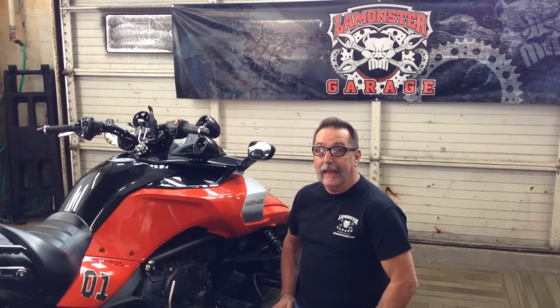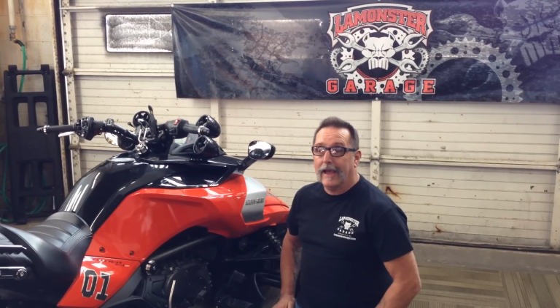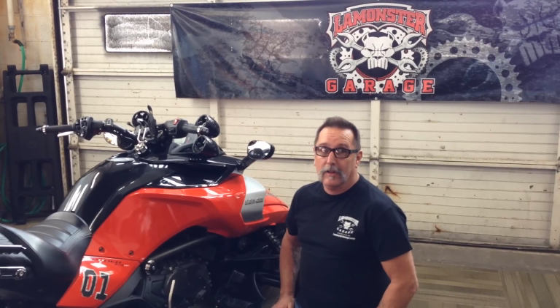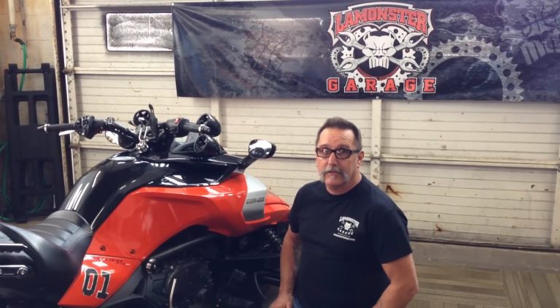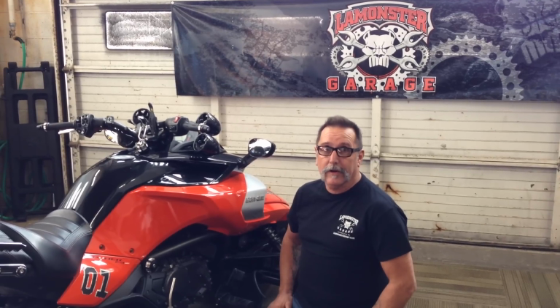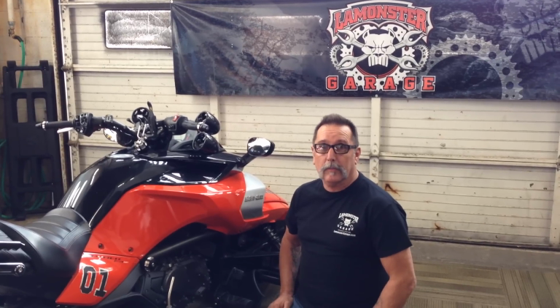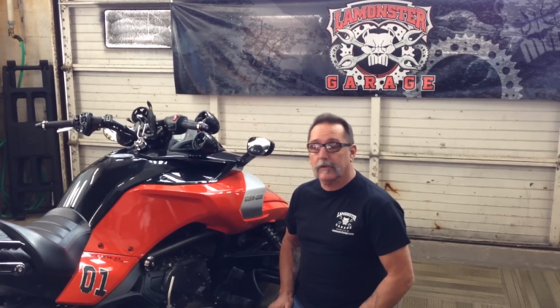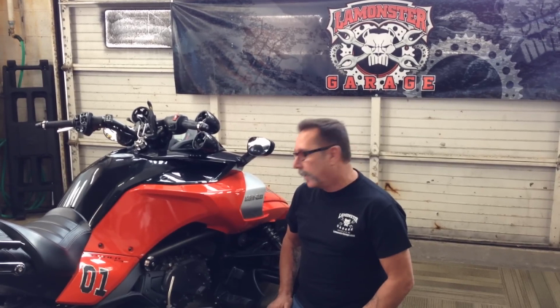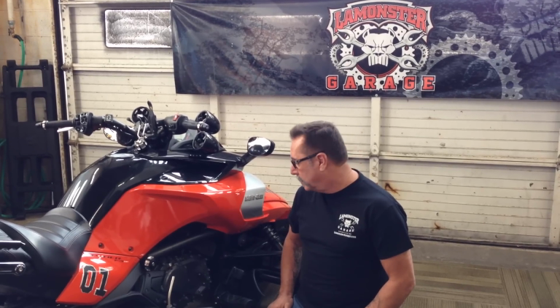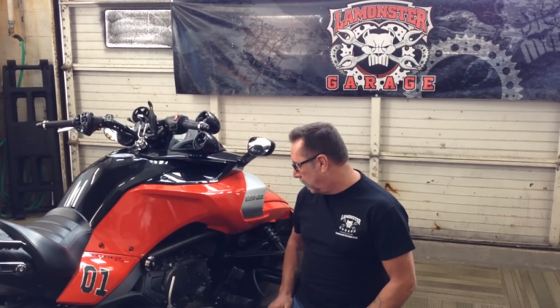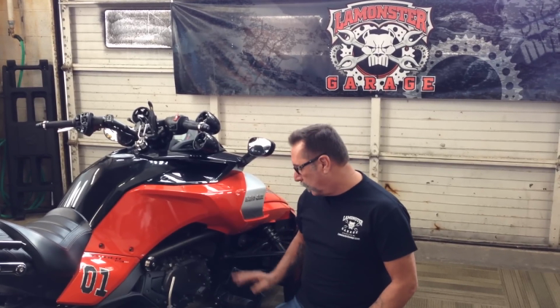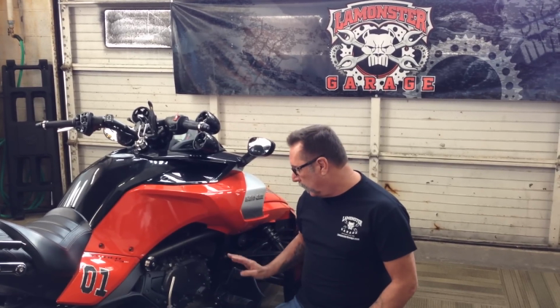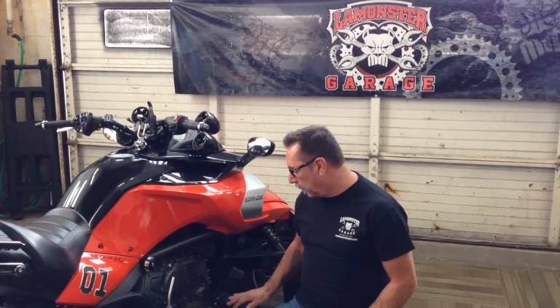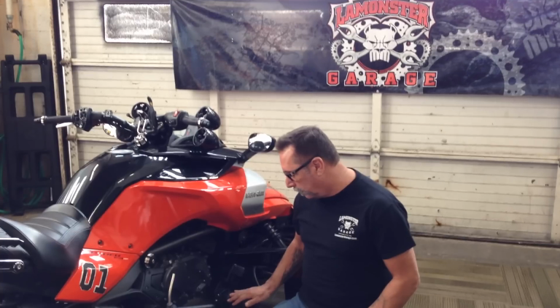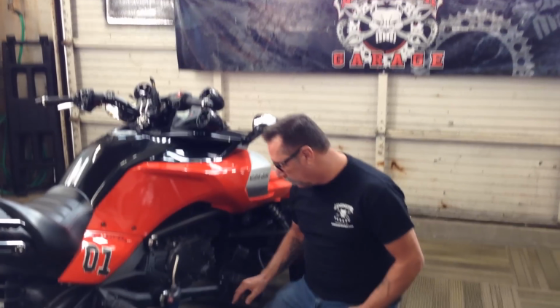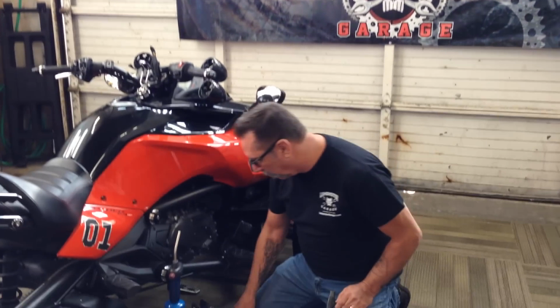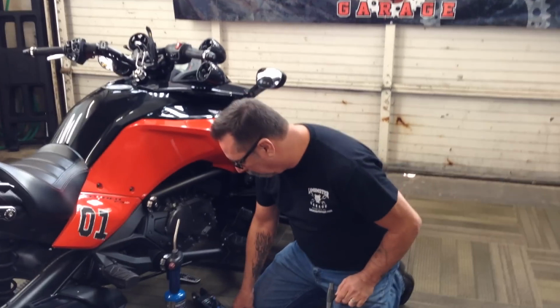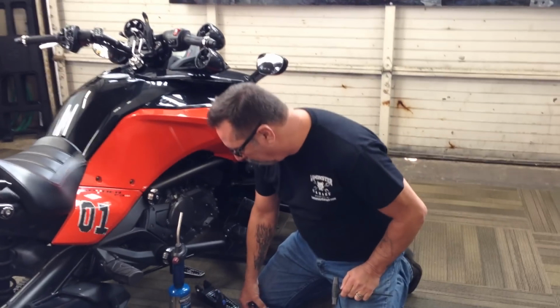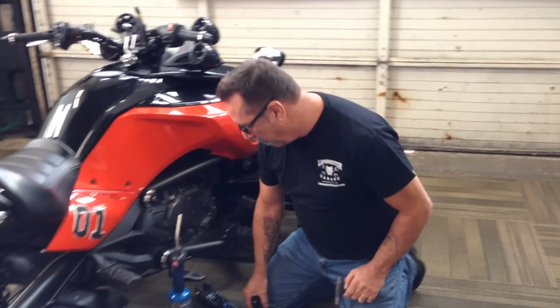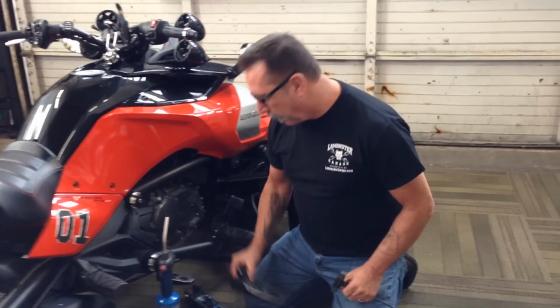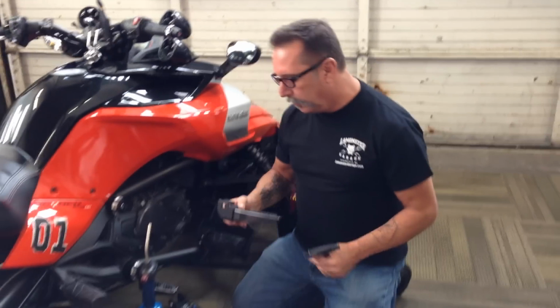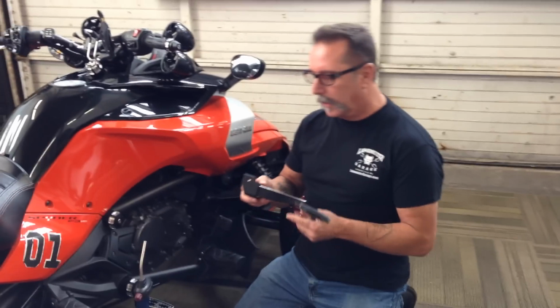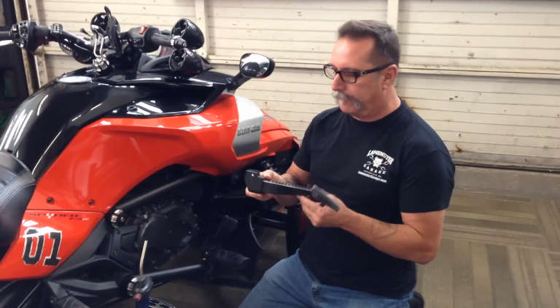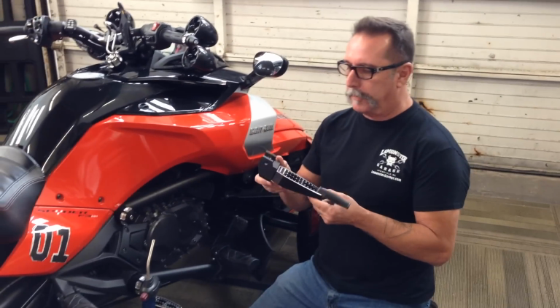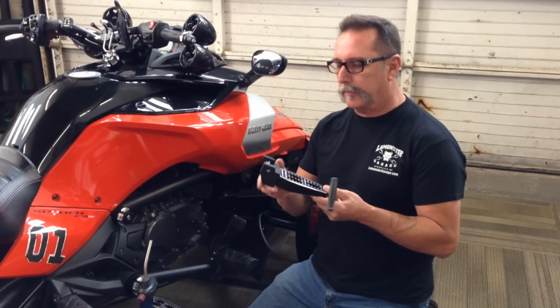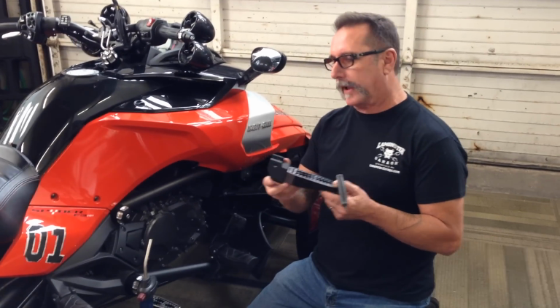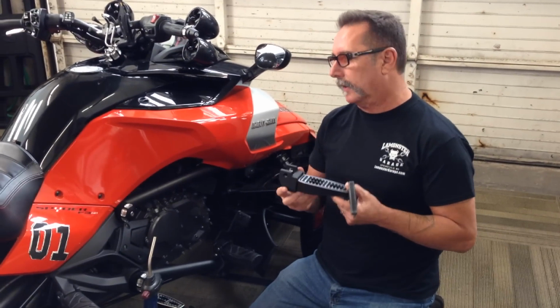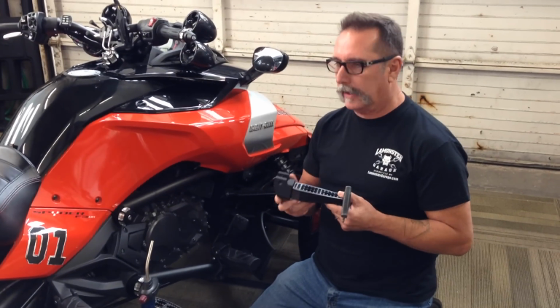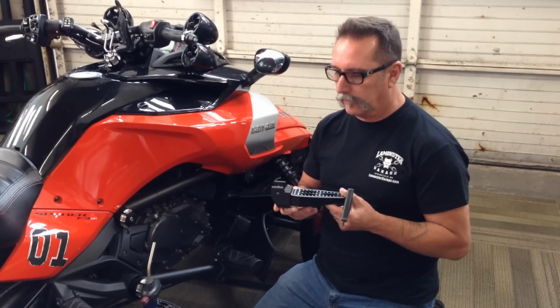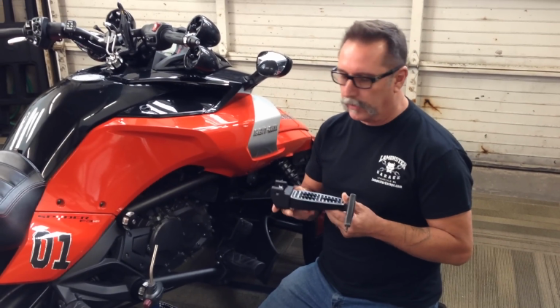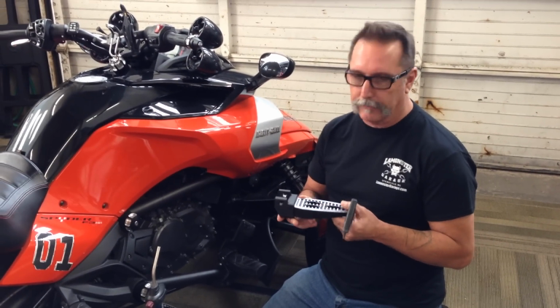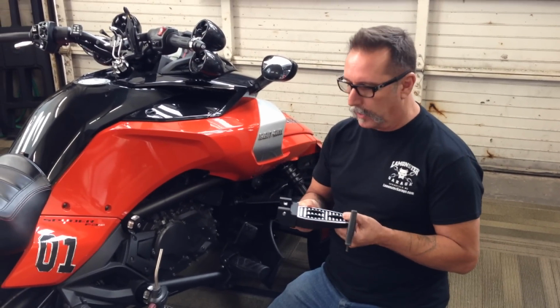Hey guys, LaMonster here at LaMonster Garage and we are going to be installing our new footpeg bracket, and this is for the F3.